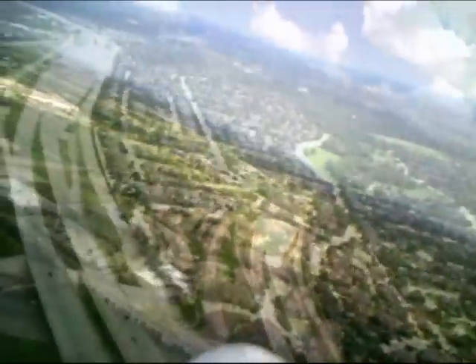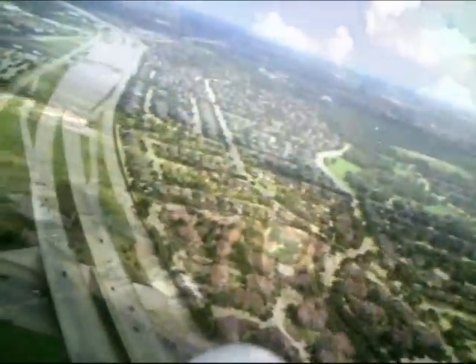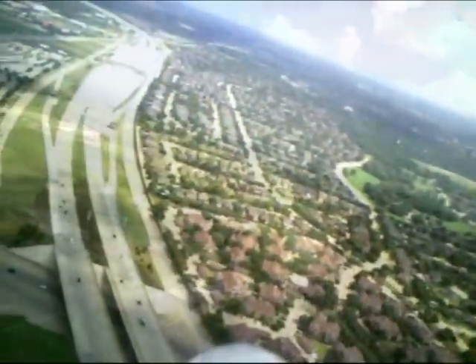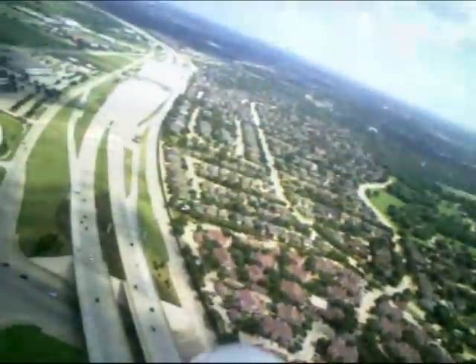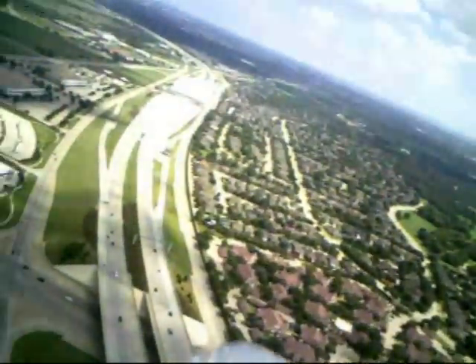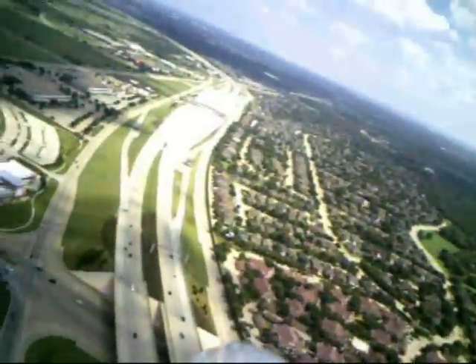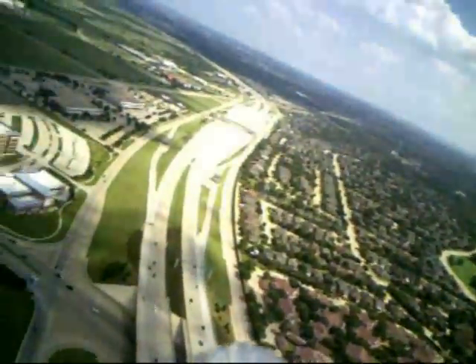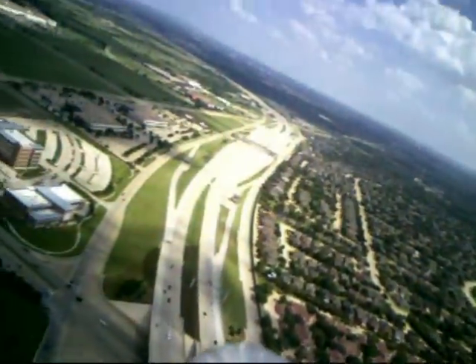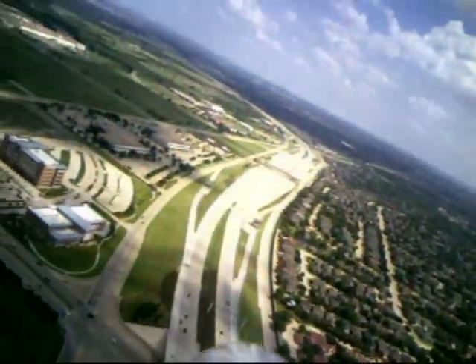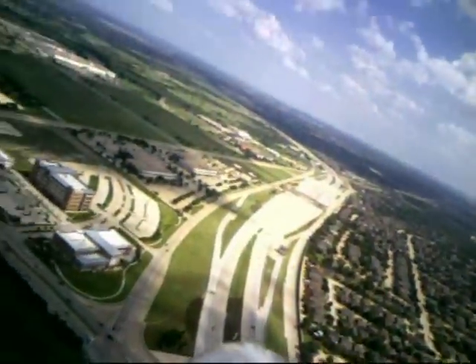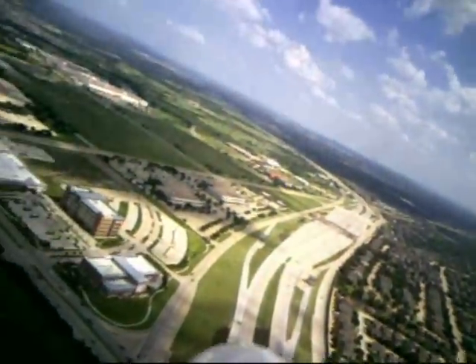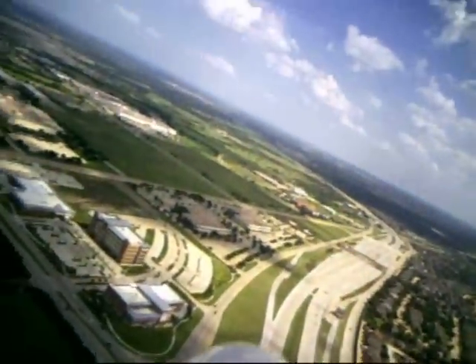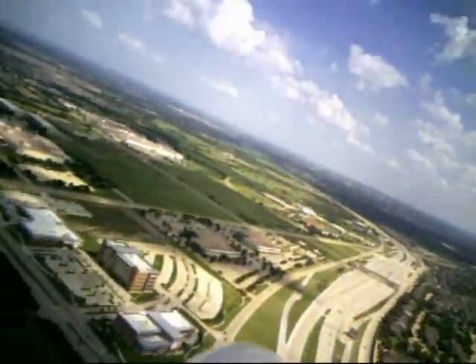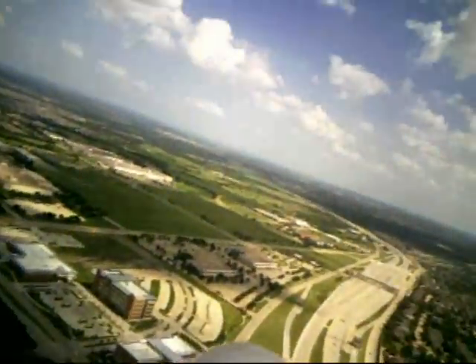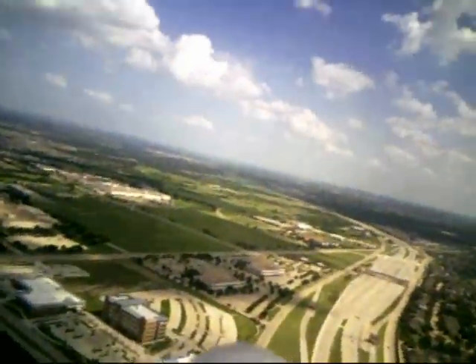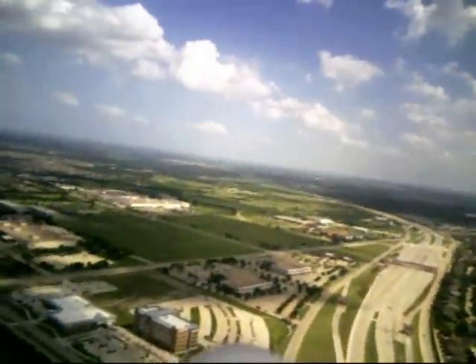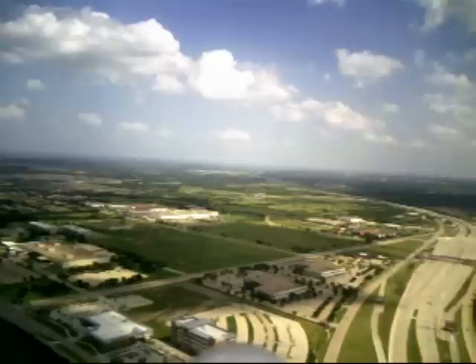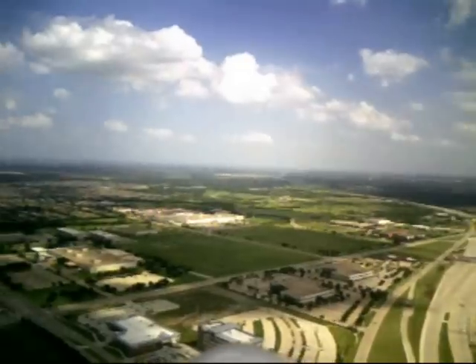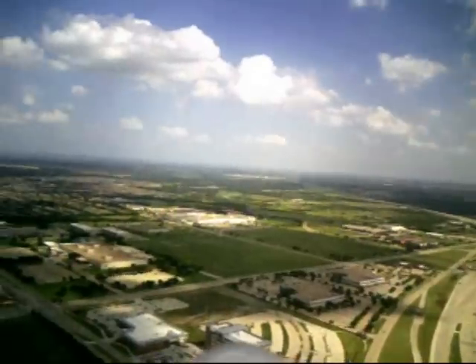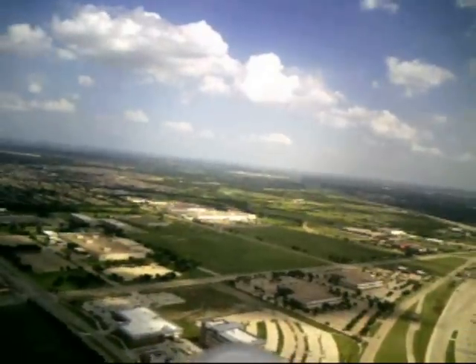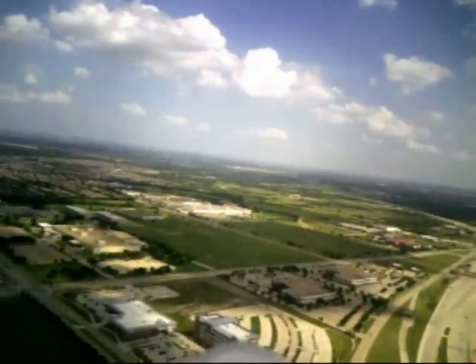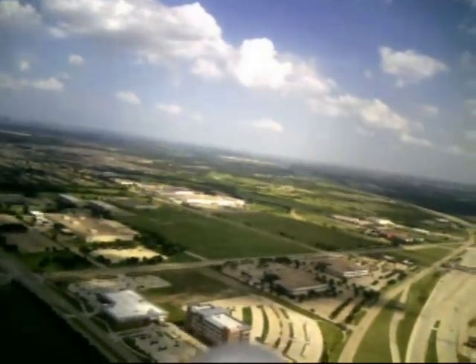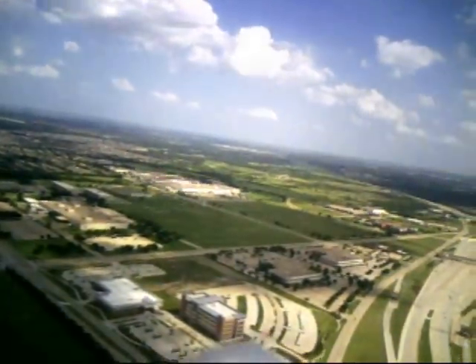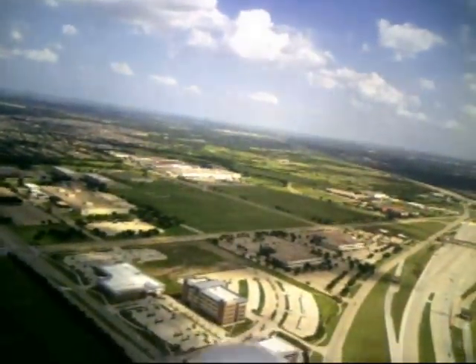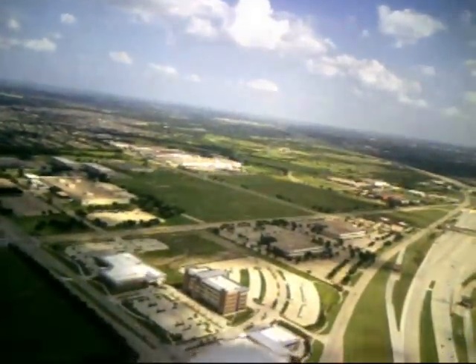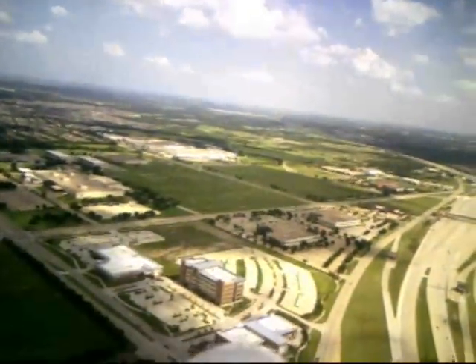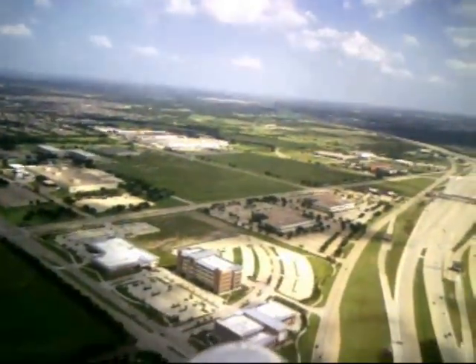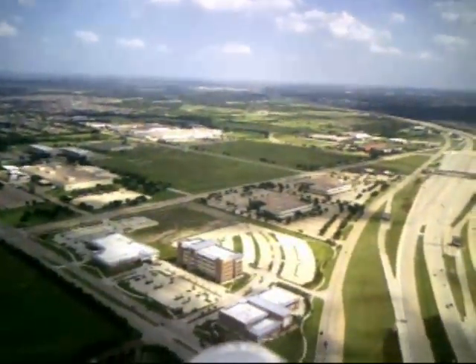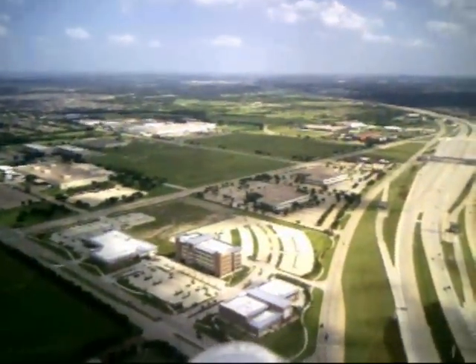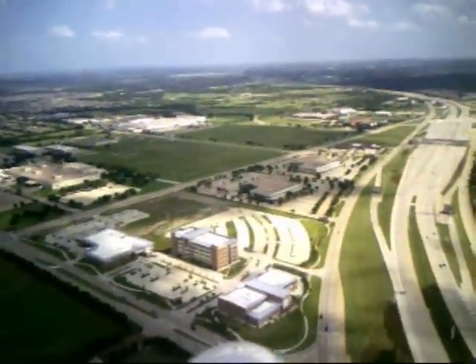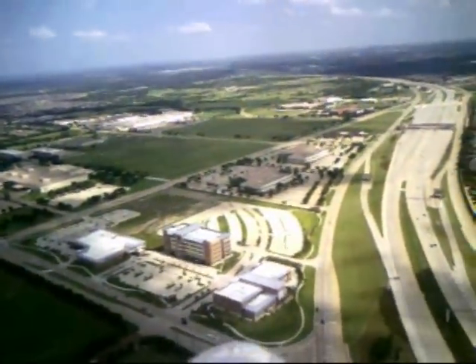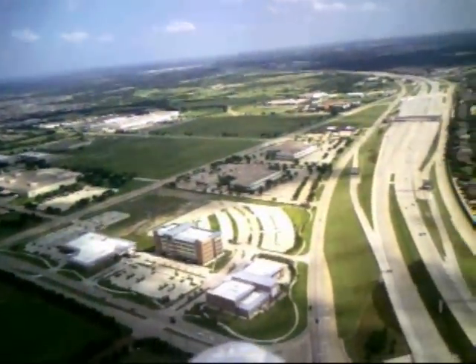I'm high enough now — I'm going to go ahead and turn the motor off. You can hear the wind blowing. It really sounds like you're flying in a glider, just like I used to remember flying.